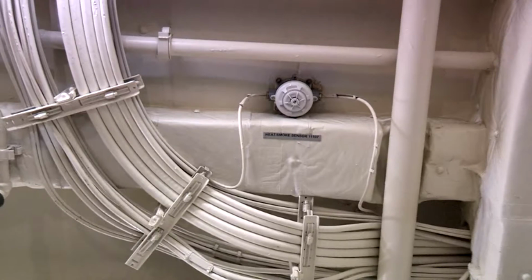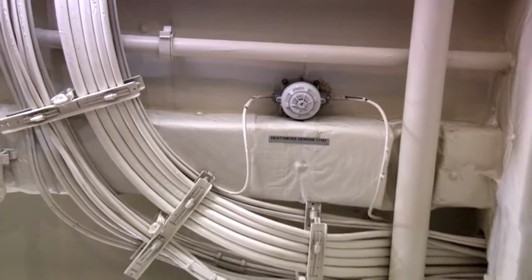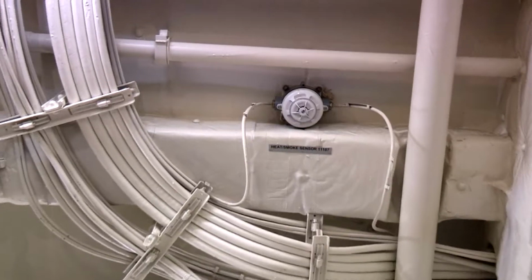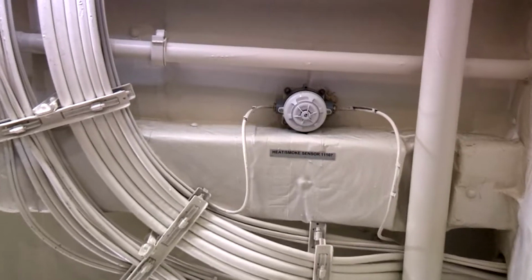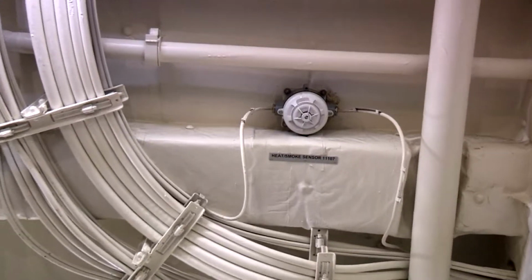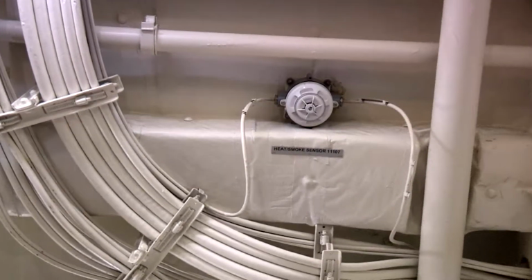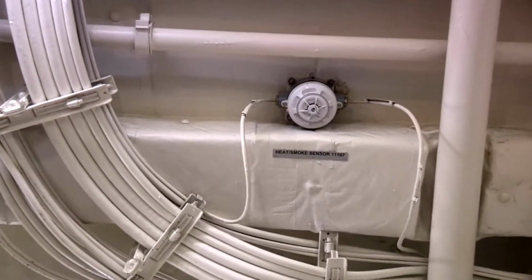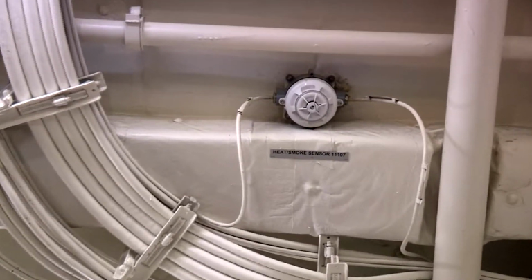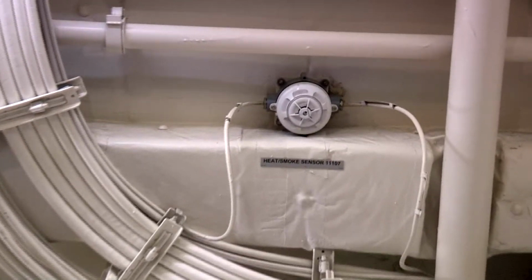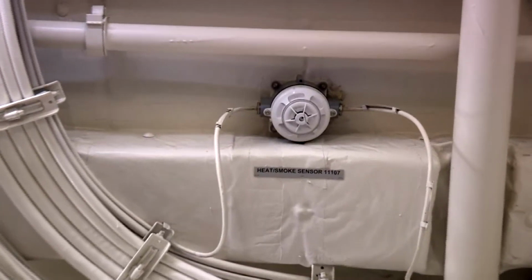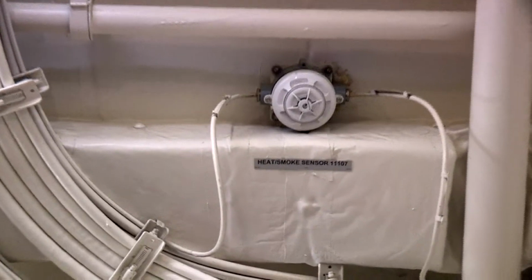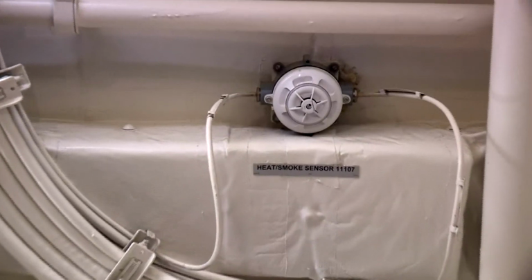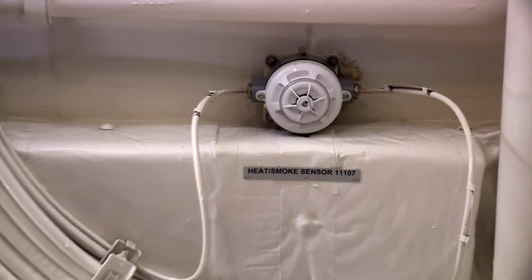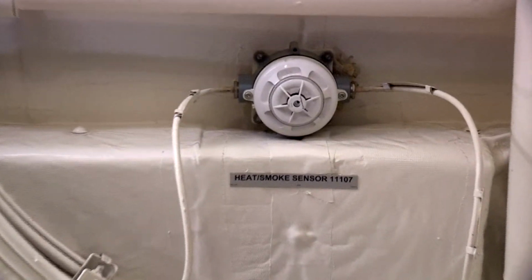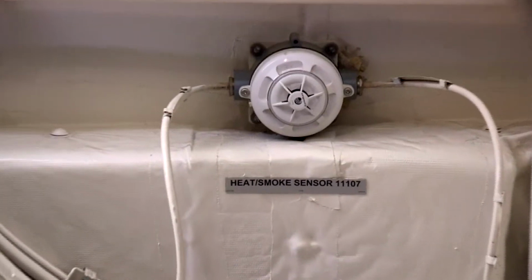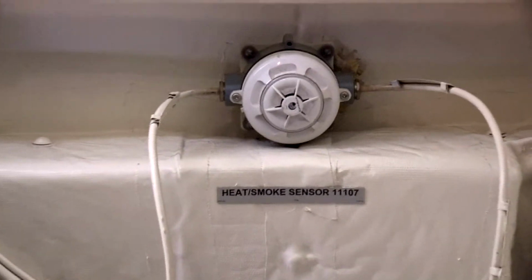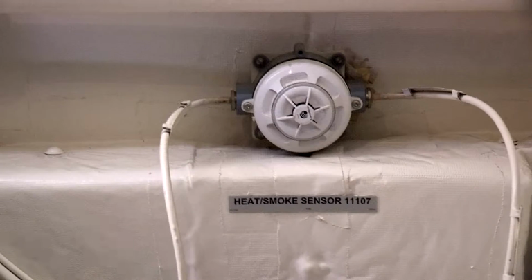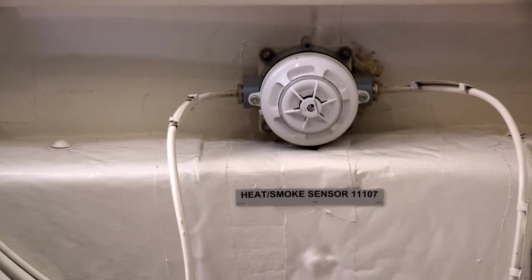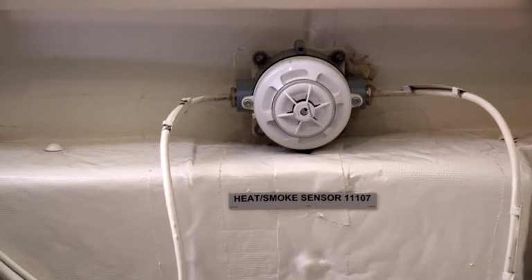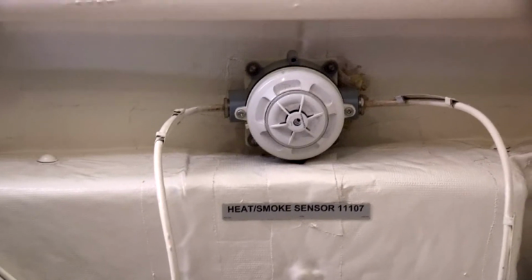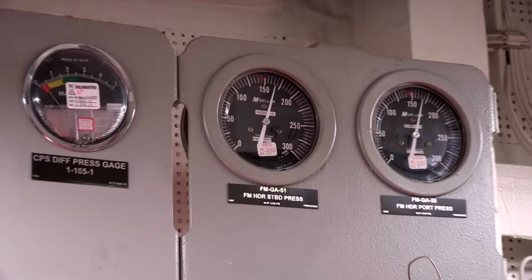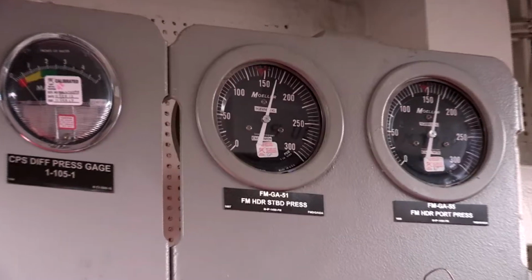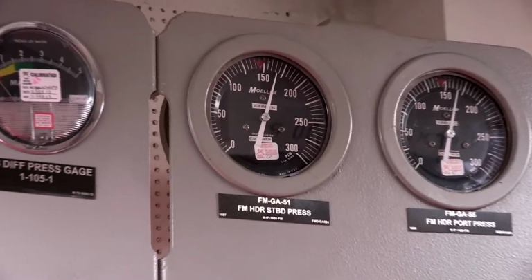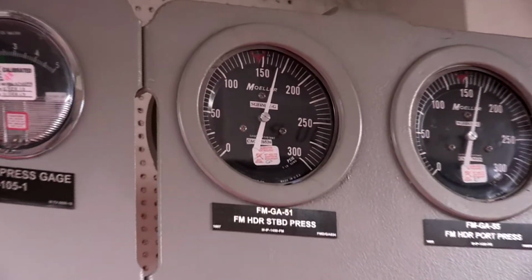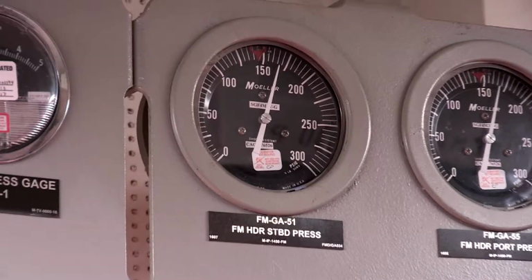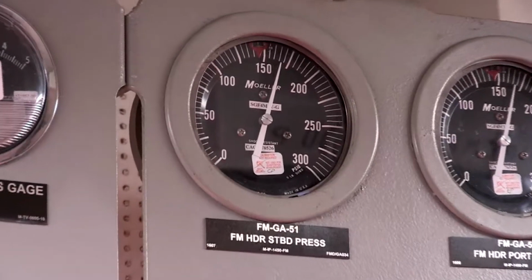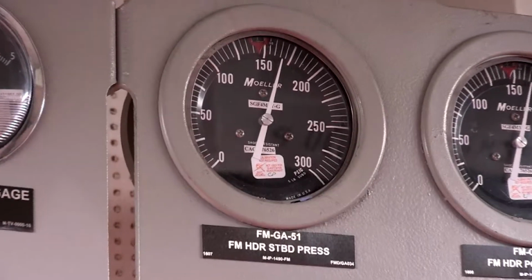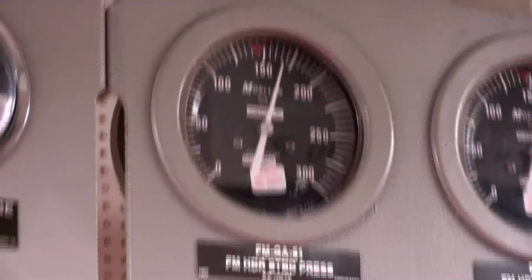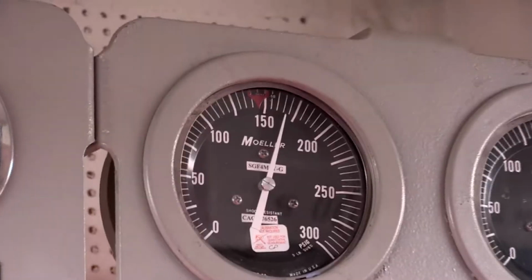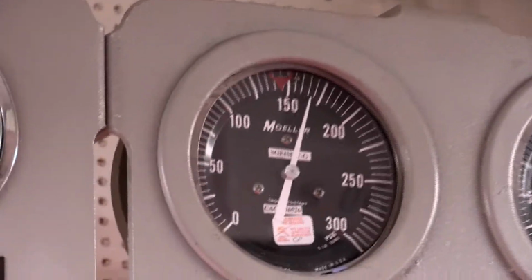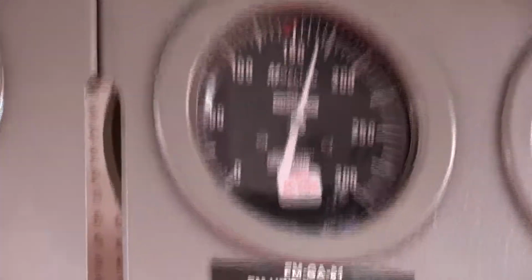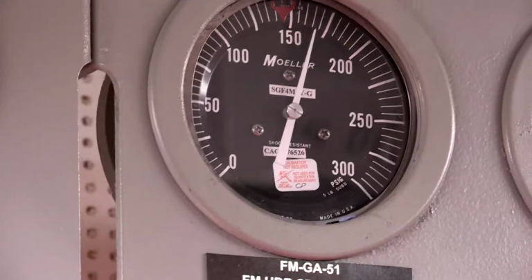Gauges, alarms, and other monitoring equipment should be included in the Meters, Indicators, Requirements Calibration listing for the space, also known as METCAL.